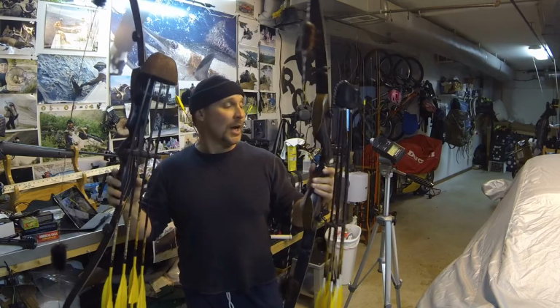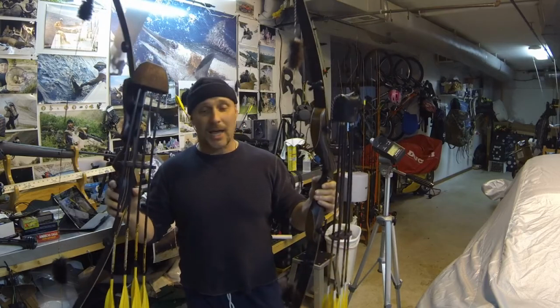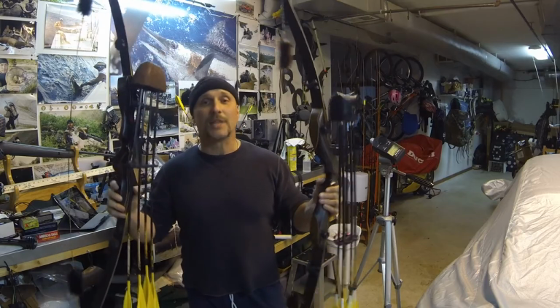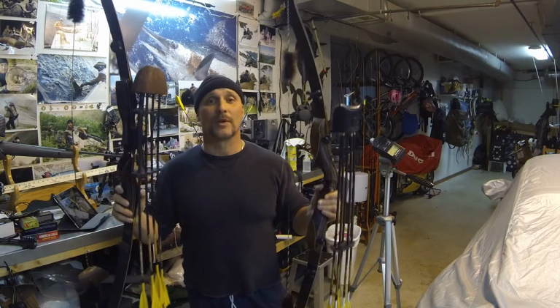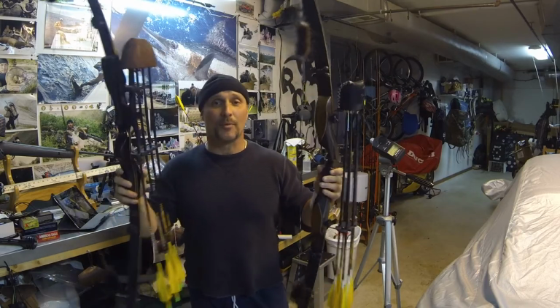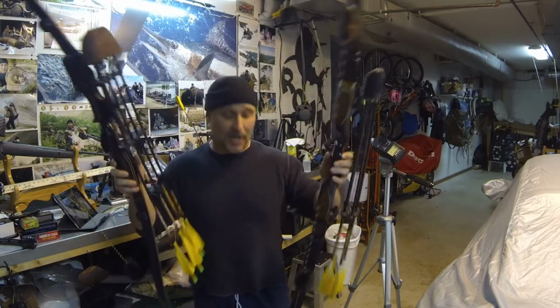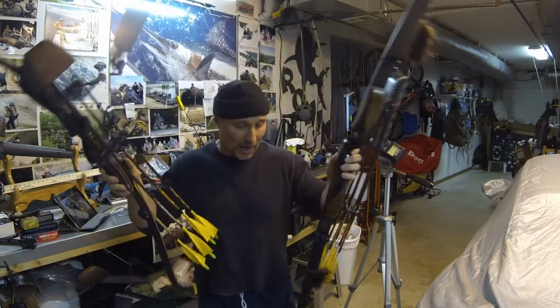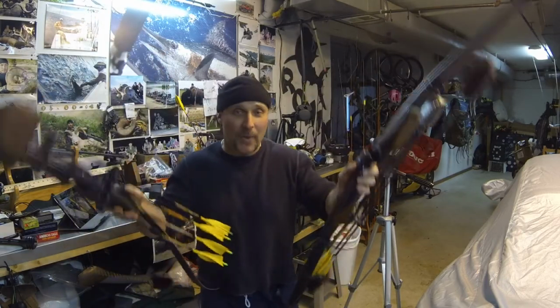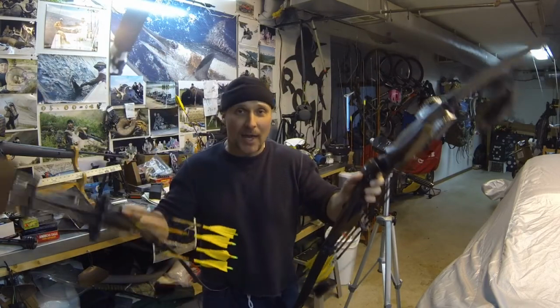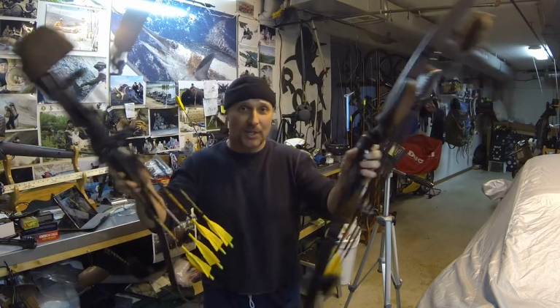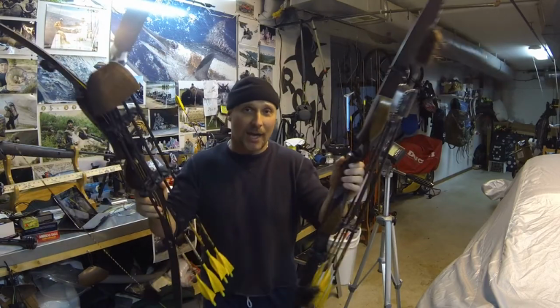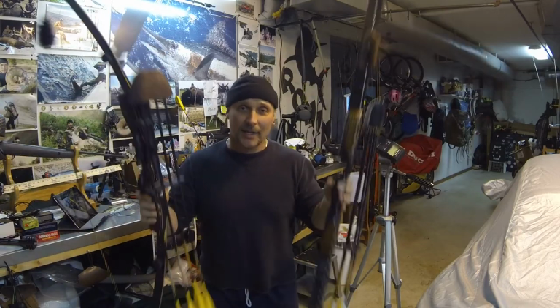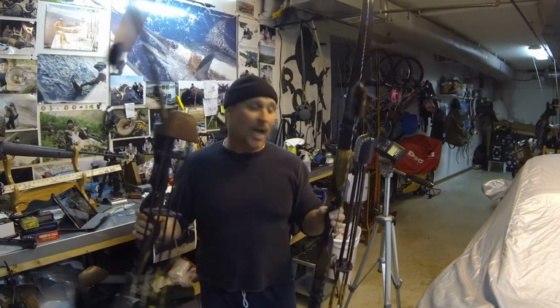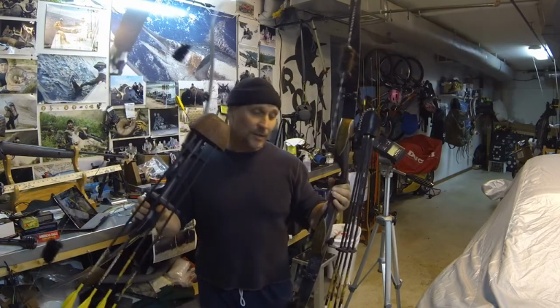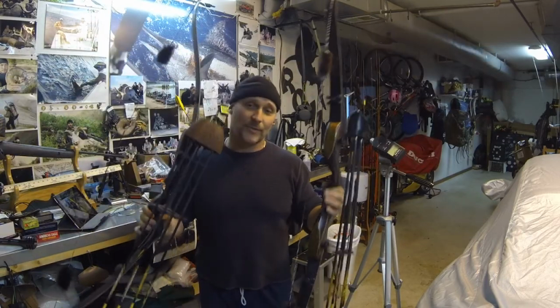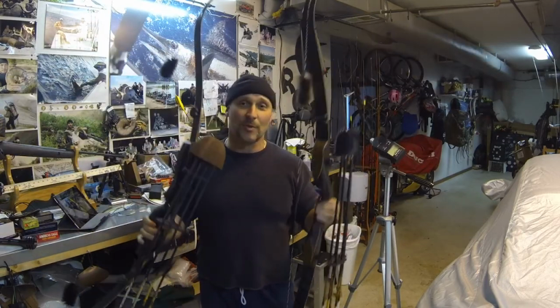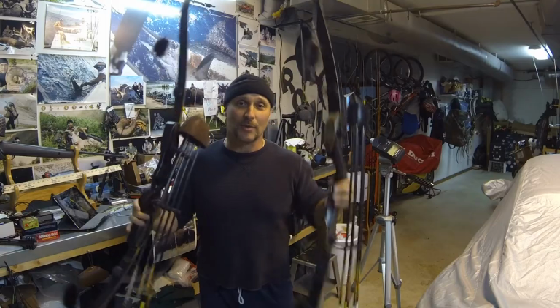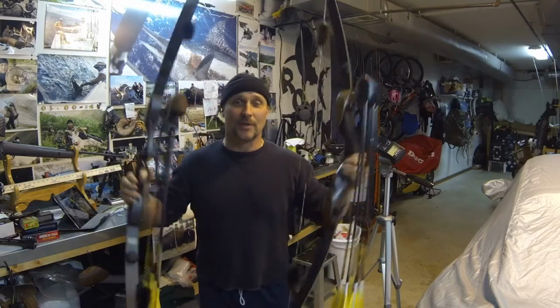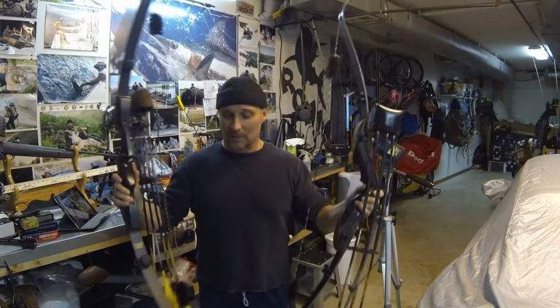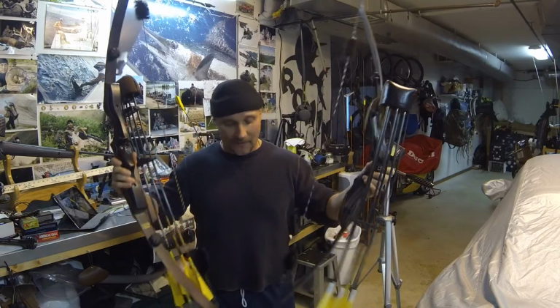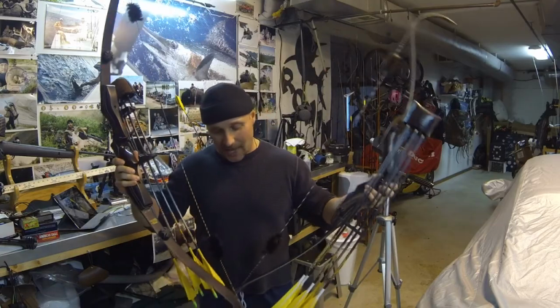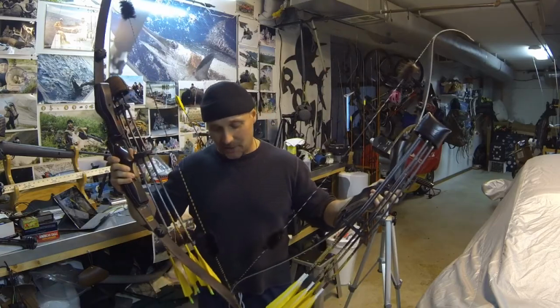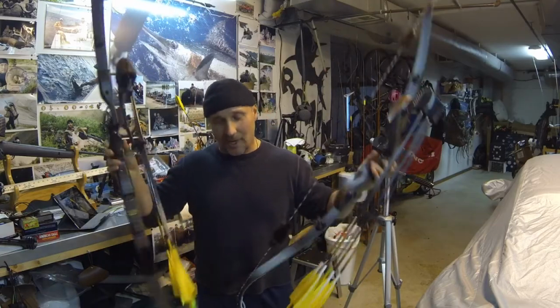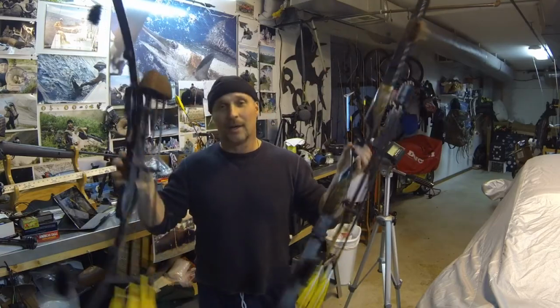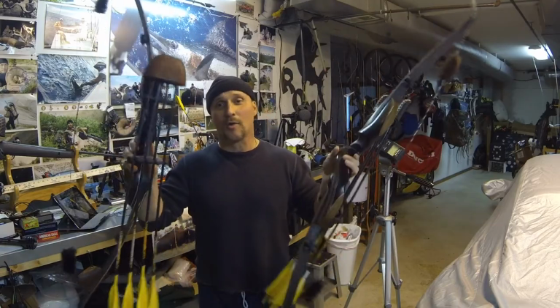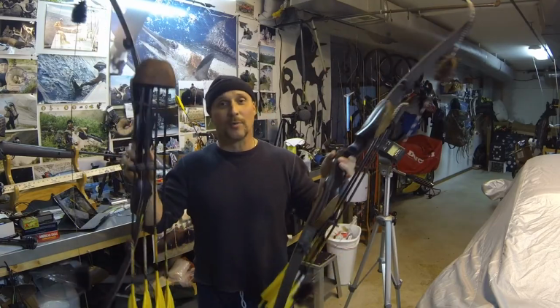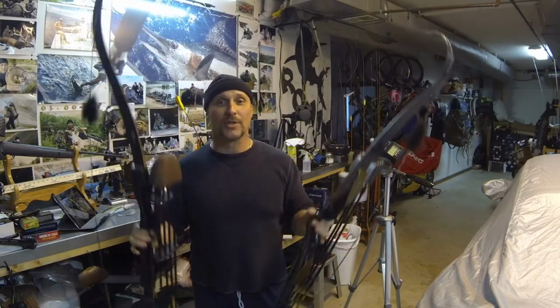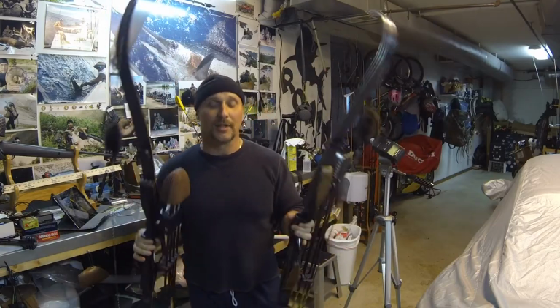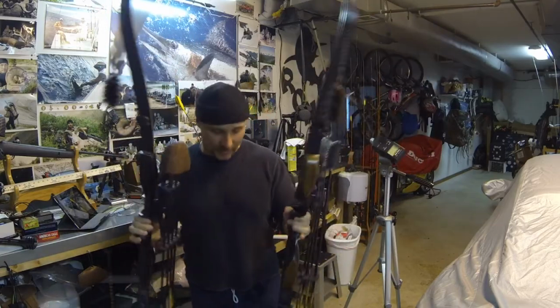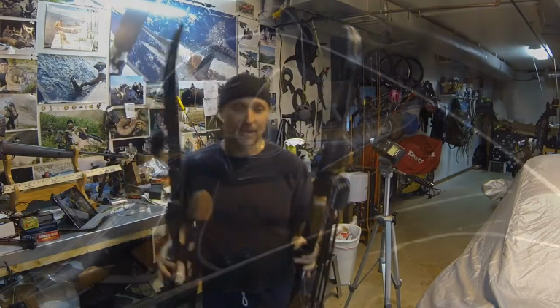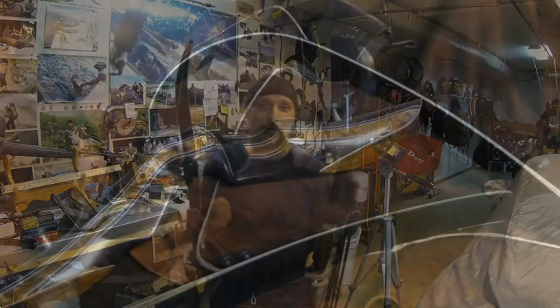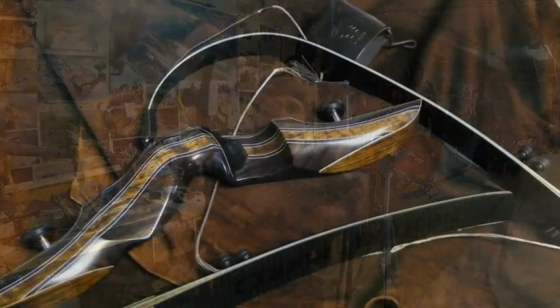Thanks for looking — I appreciate it. A big thanks to Chad — you do me right with the strings, you make a fantastic string. I really appreciate it. Thanks Chad. Bye bye.